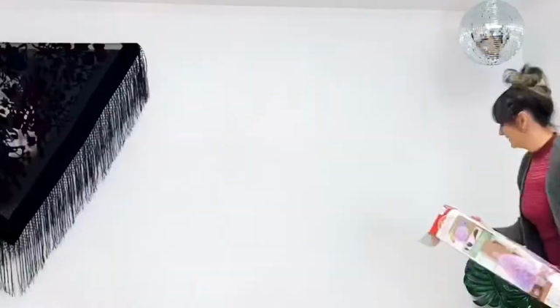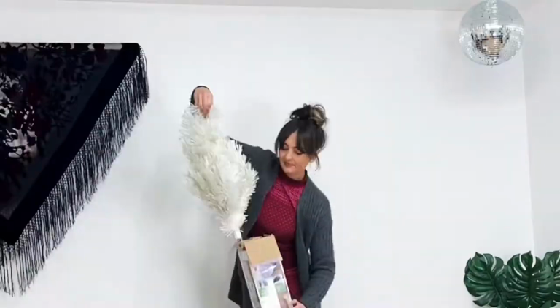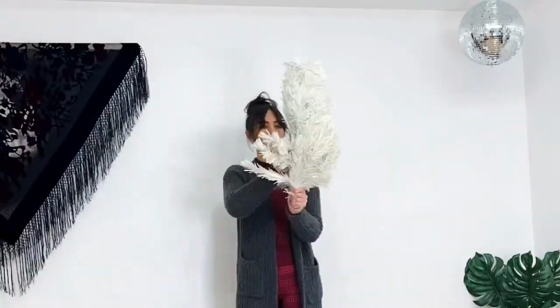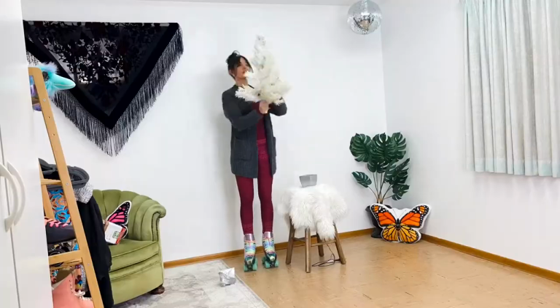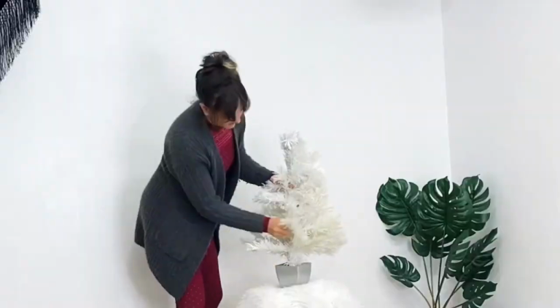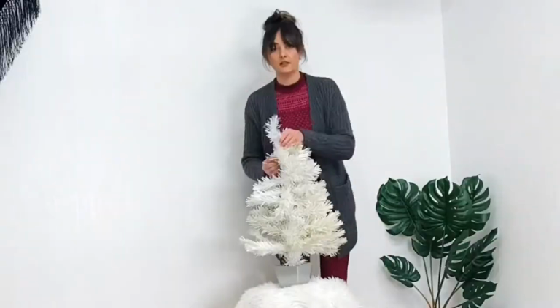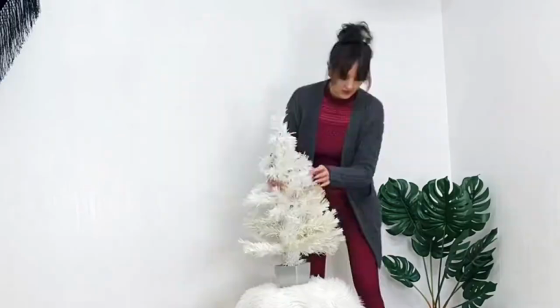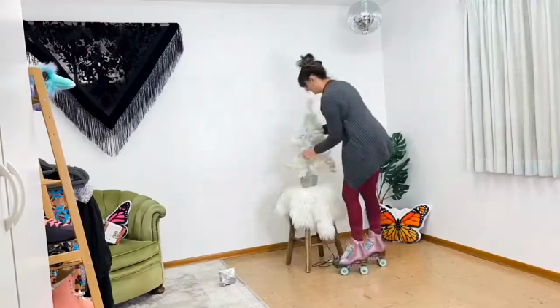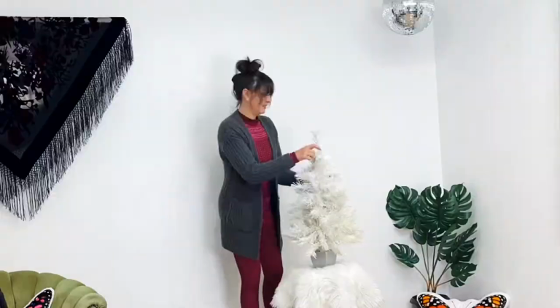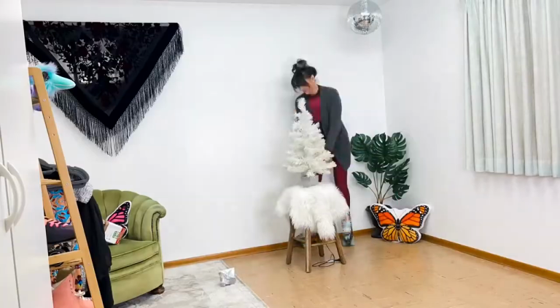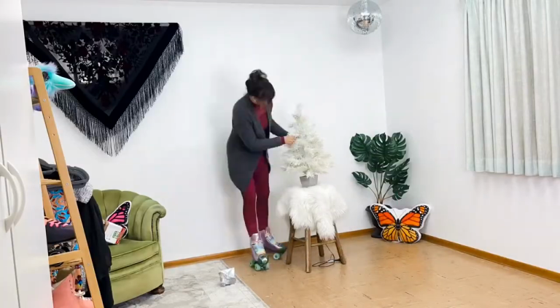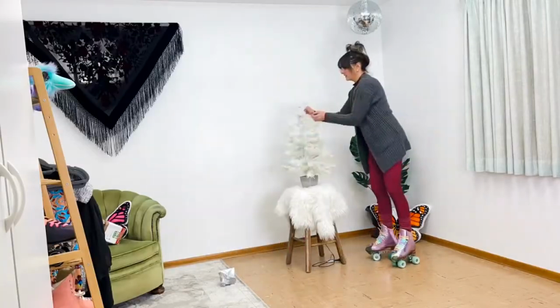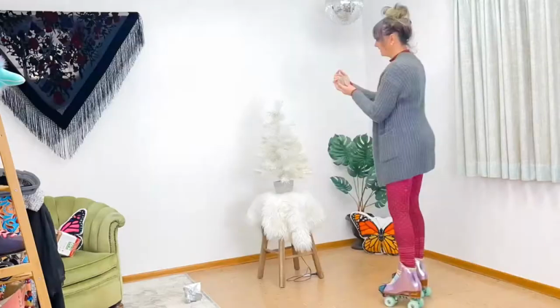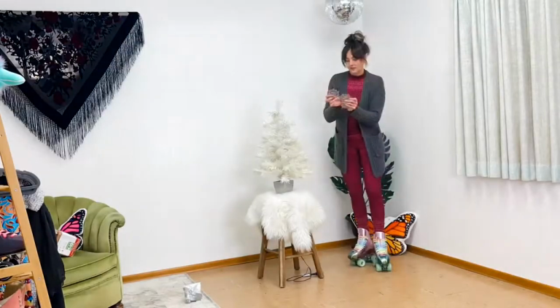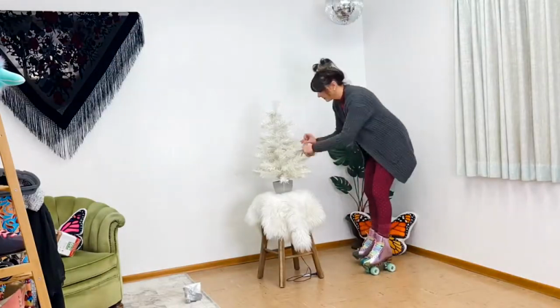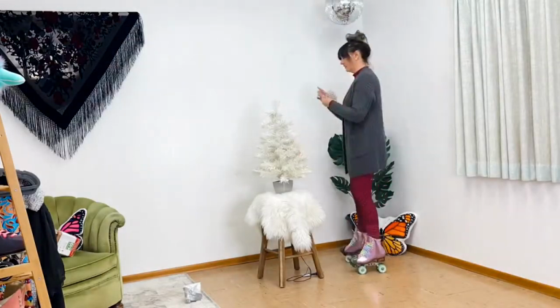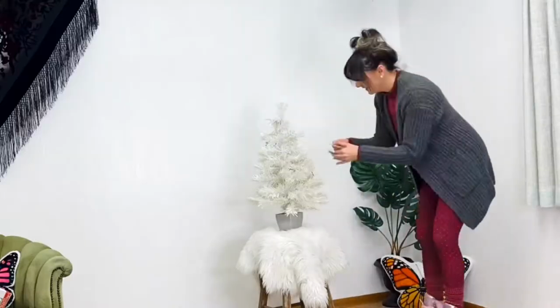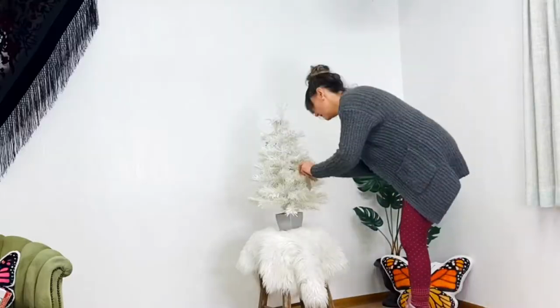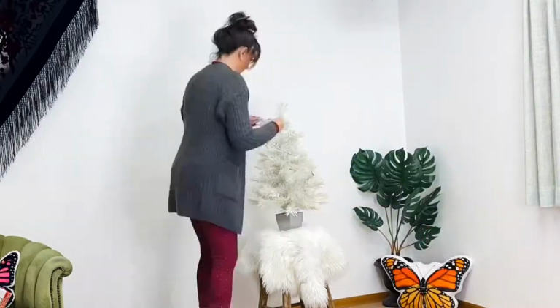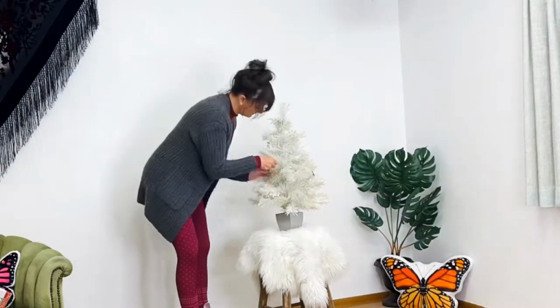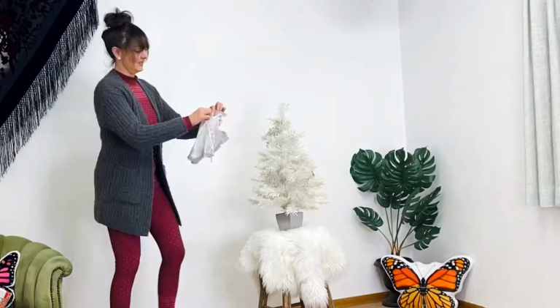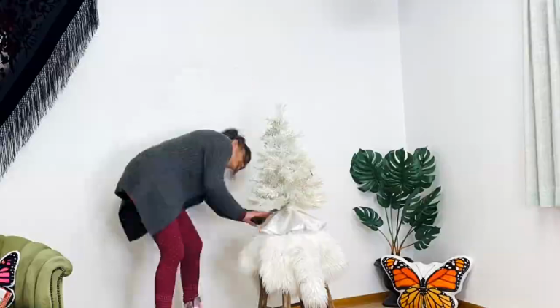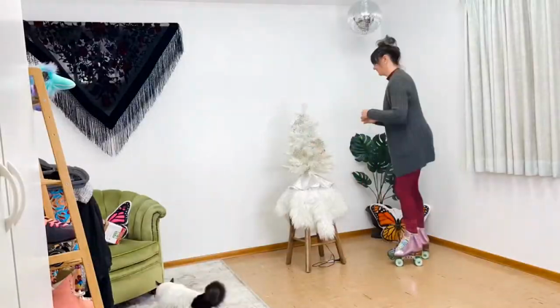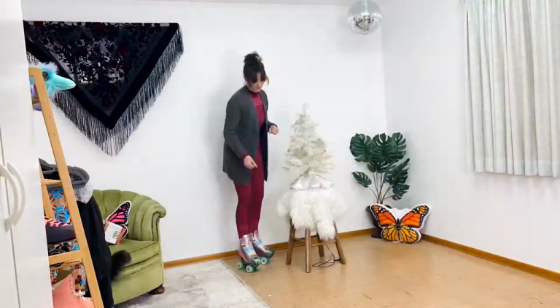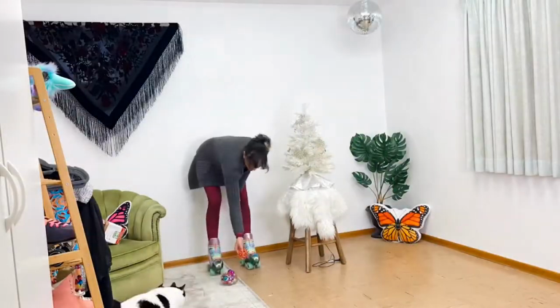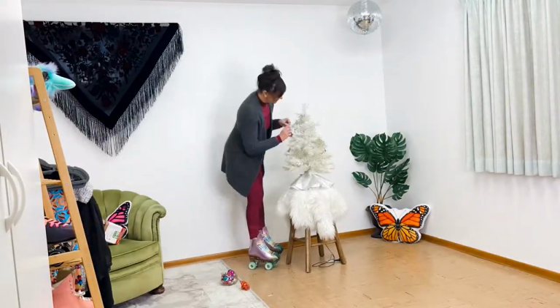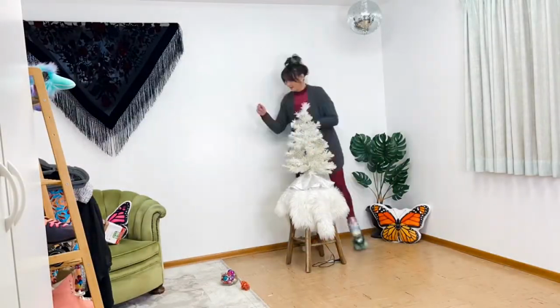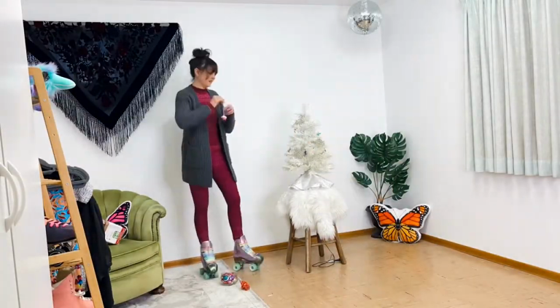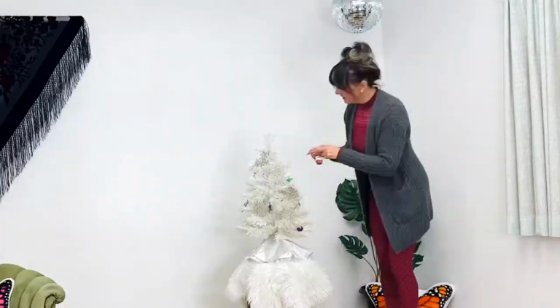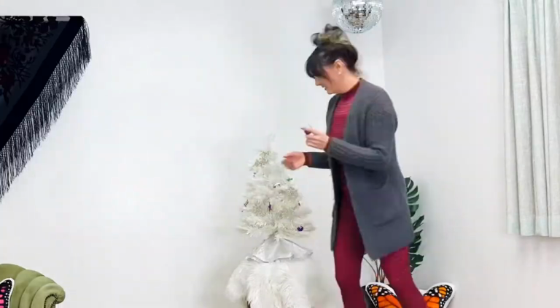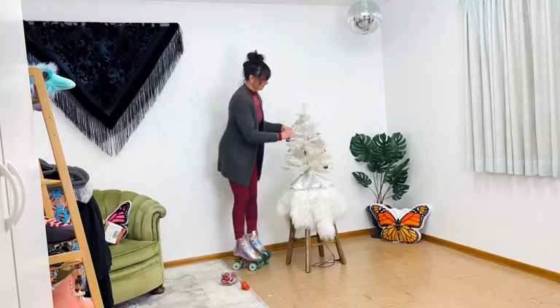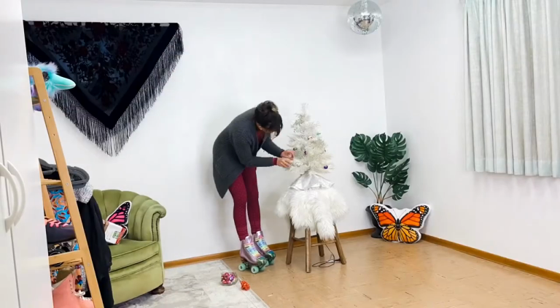There is just something so magical about white Christmas trees, and this one was a gift from my partner a few years ago. I've been so busy the past few years I actually haven't put it up, even though I meant to.